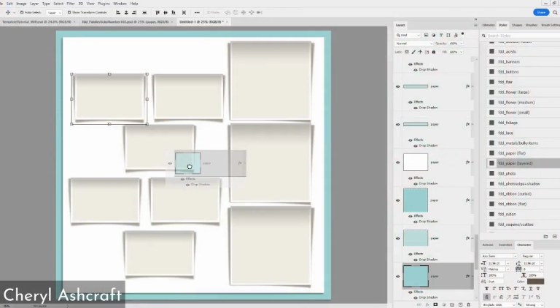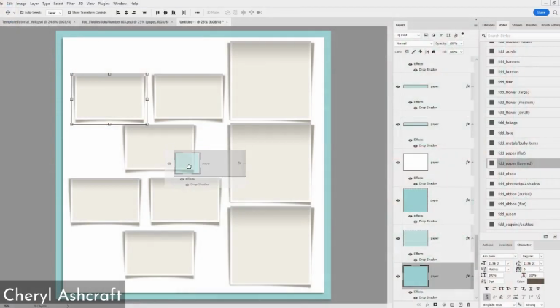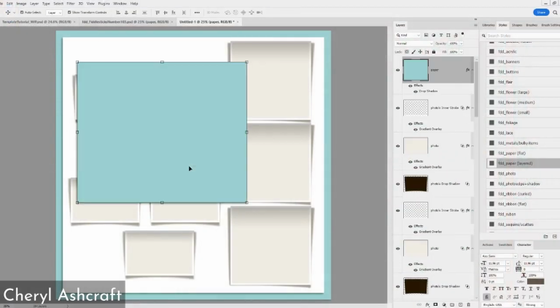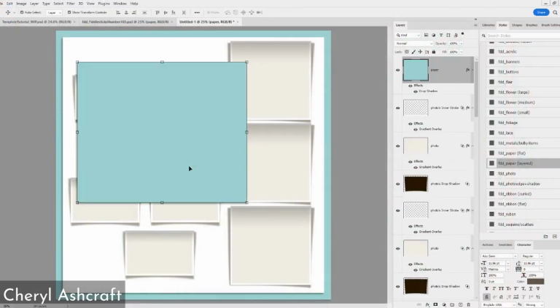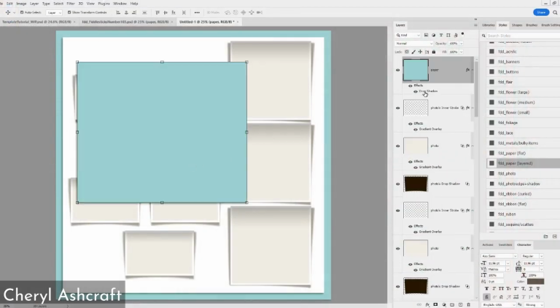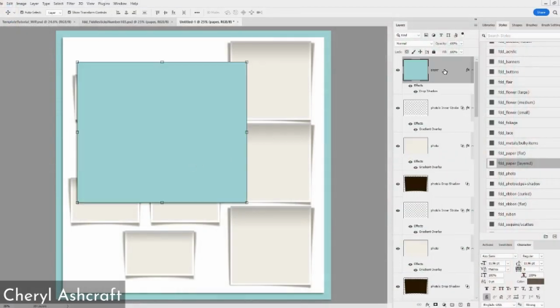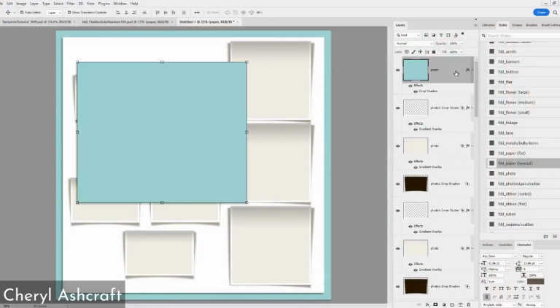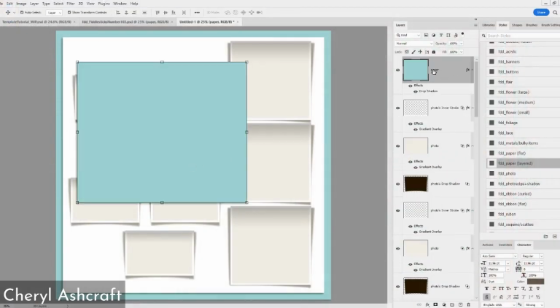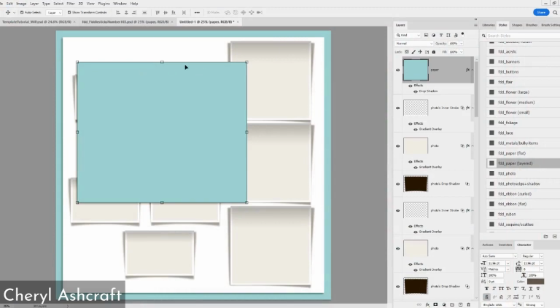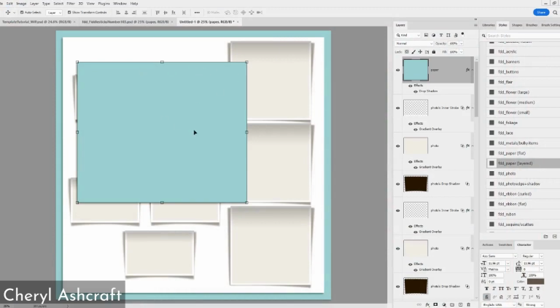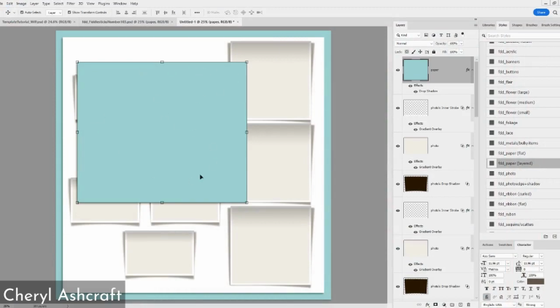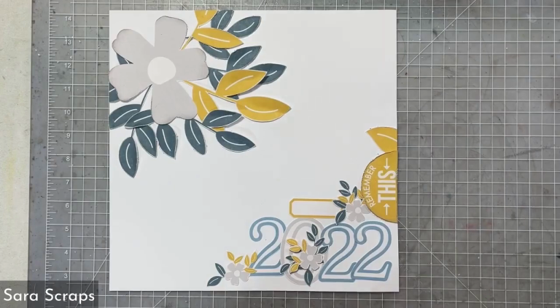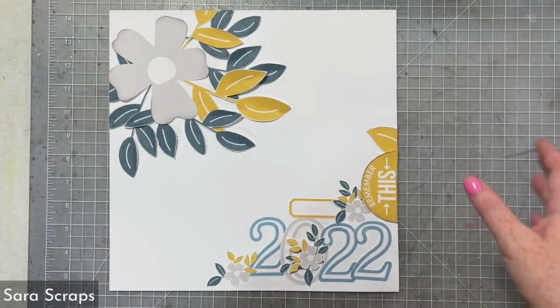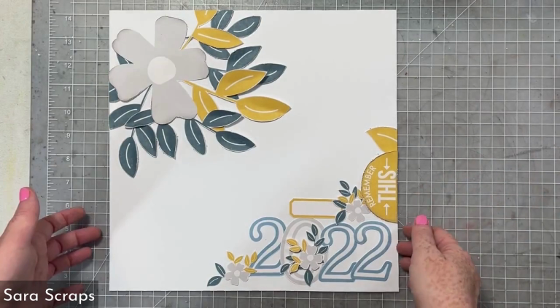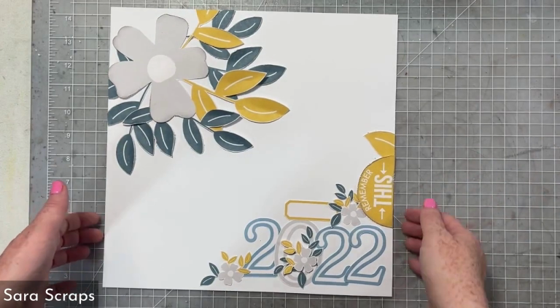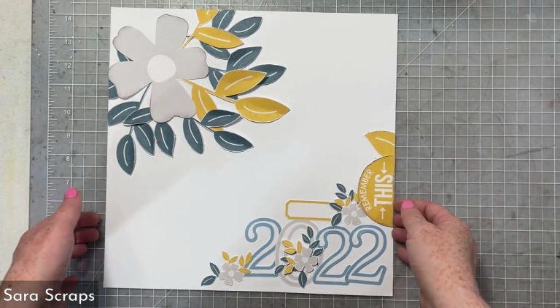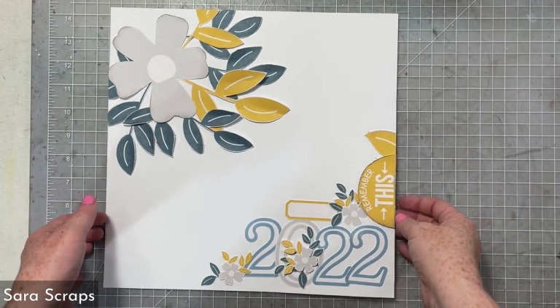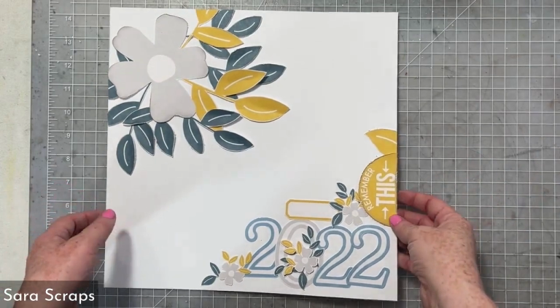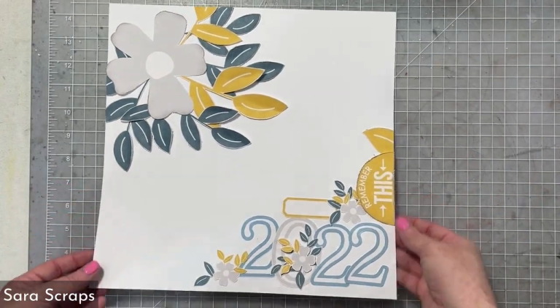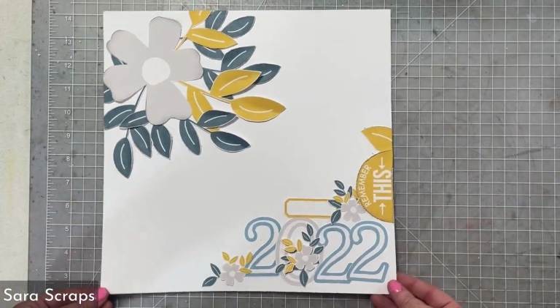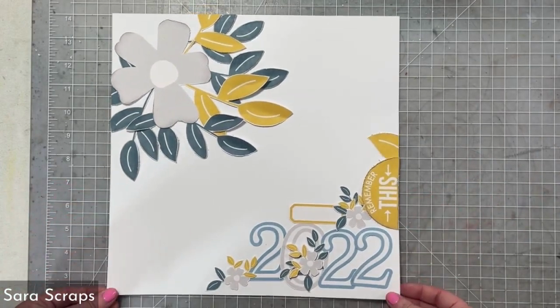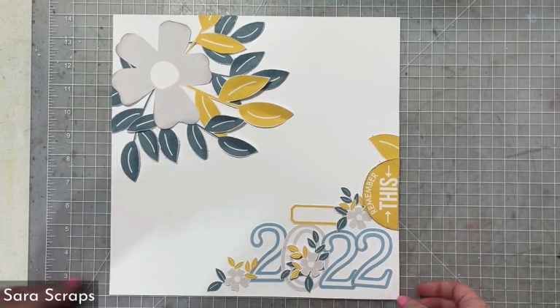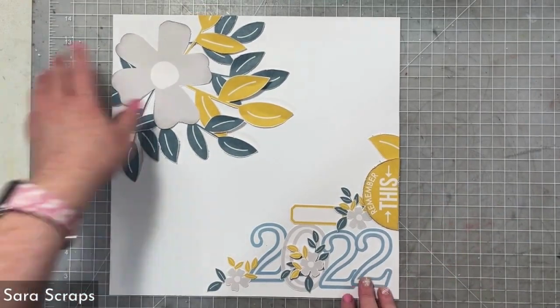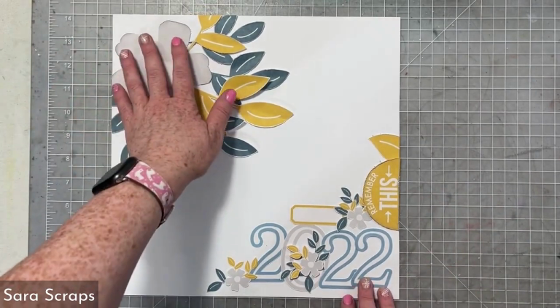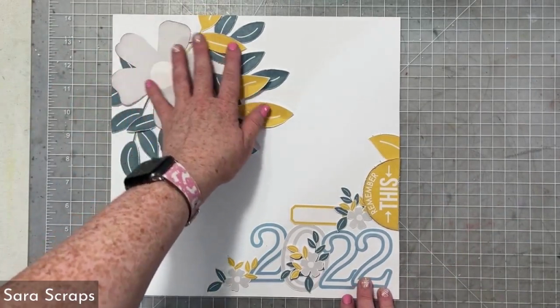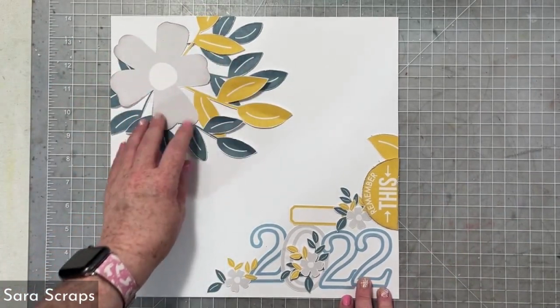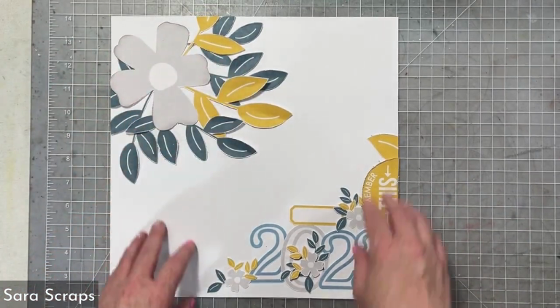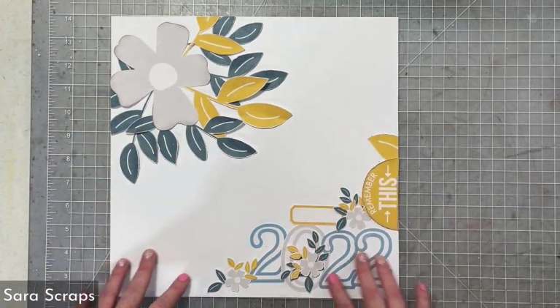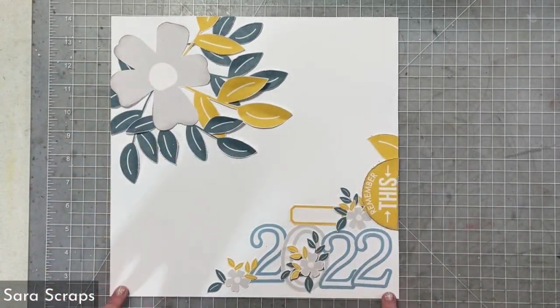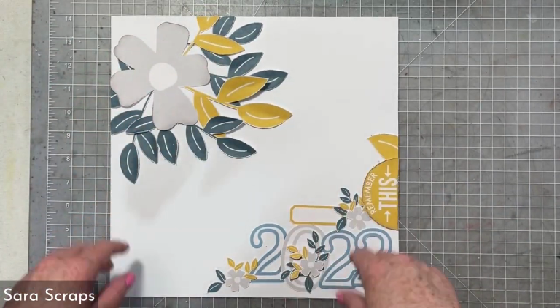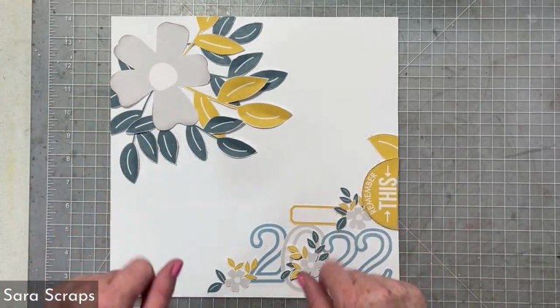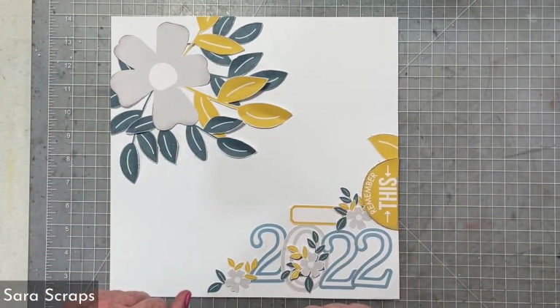Press shift and pull from the layers panel and then let it drop. Today, we are going to be showing you how to take your digital elements and turn them into some beautiful physical pages.